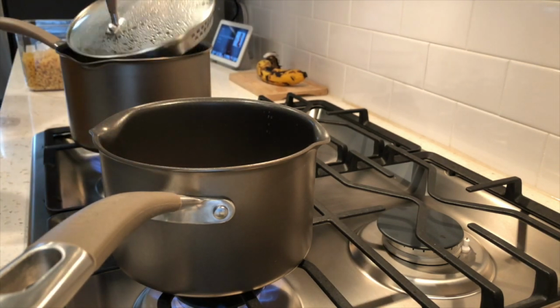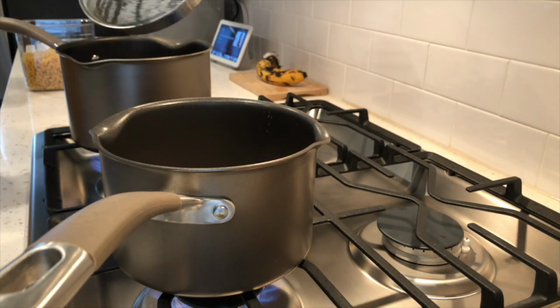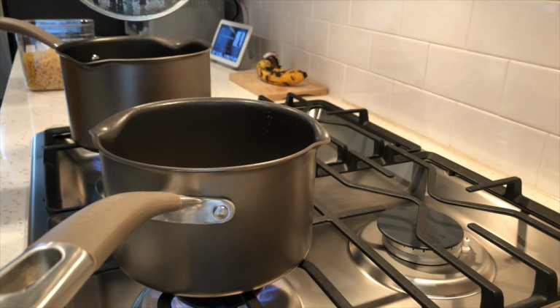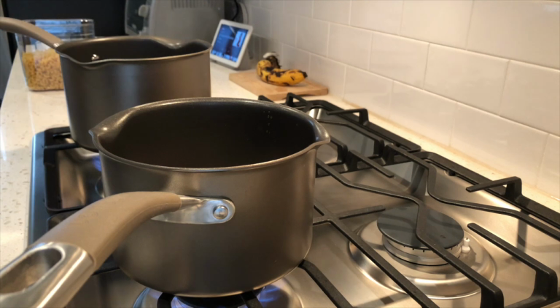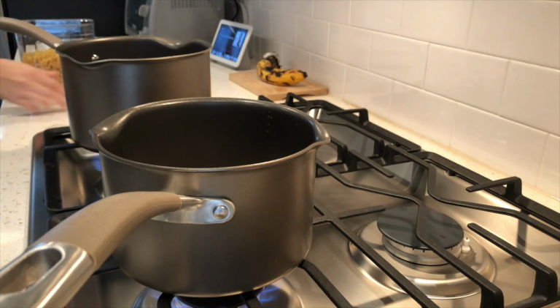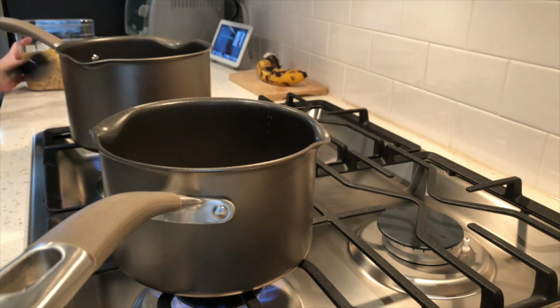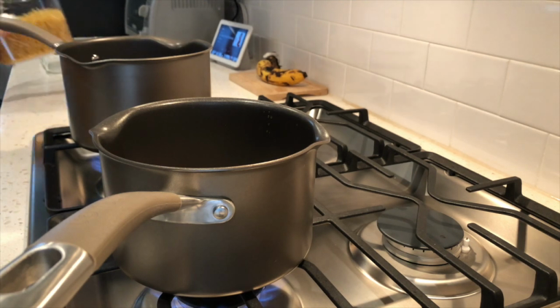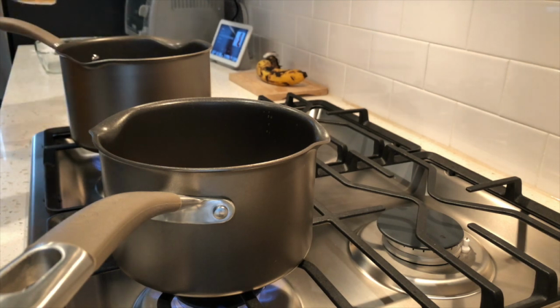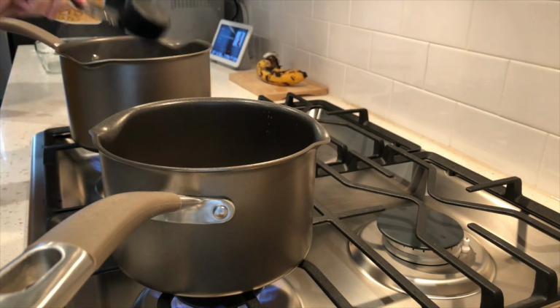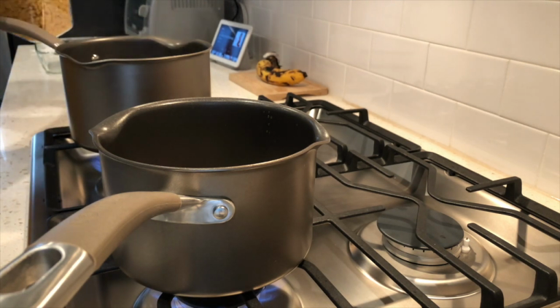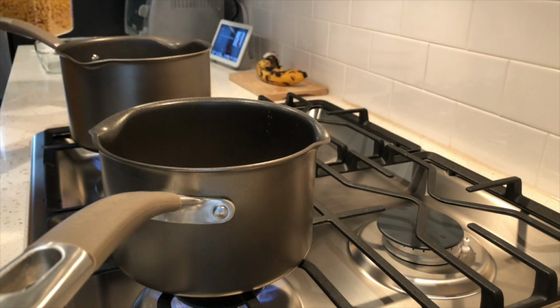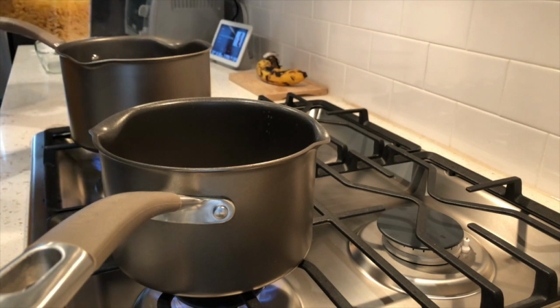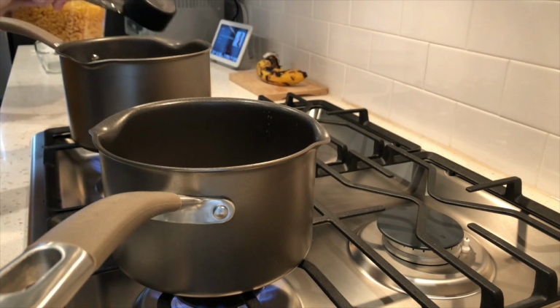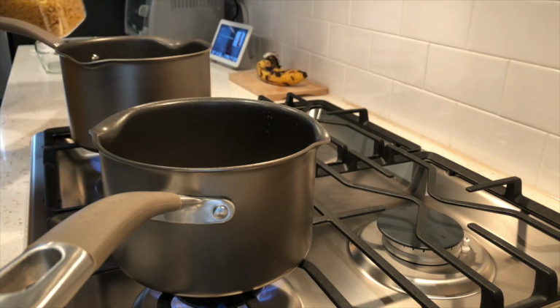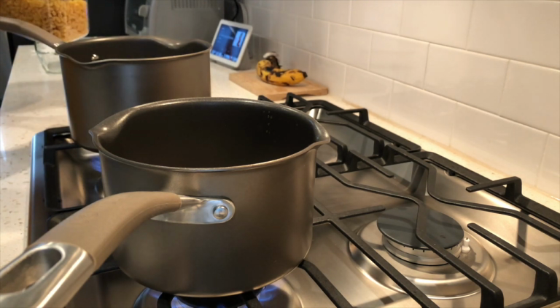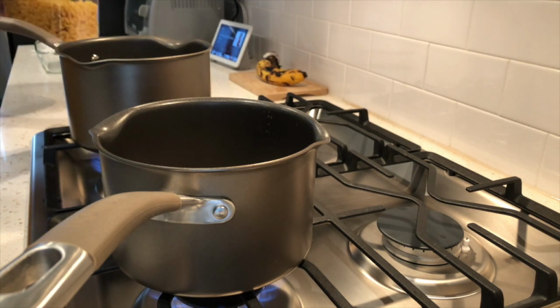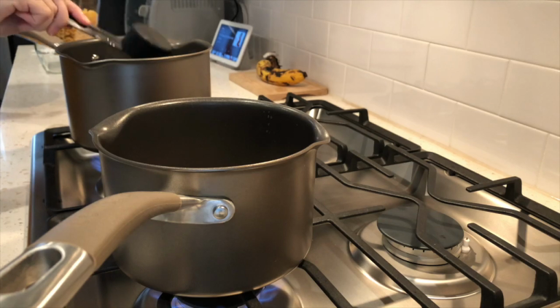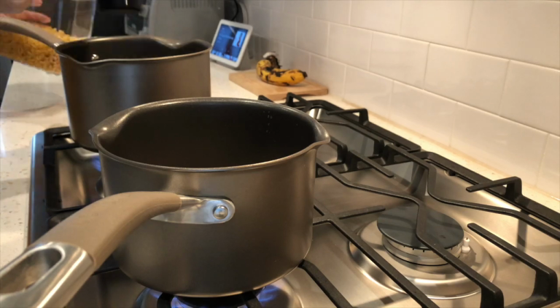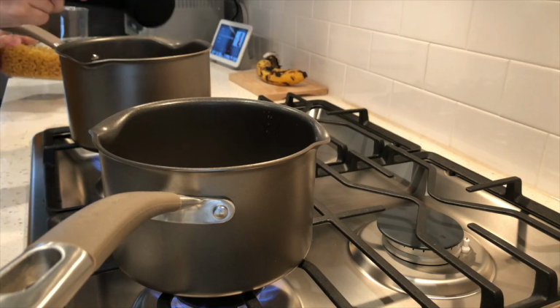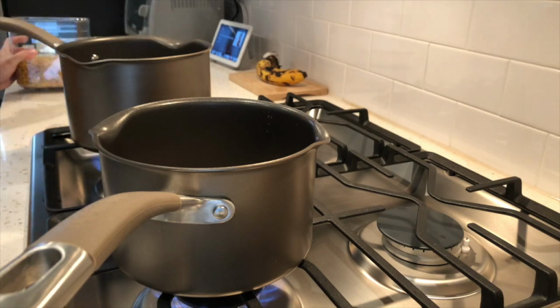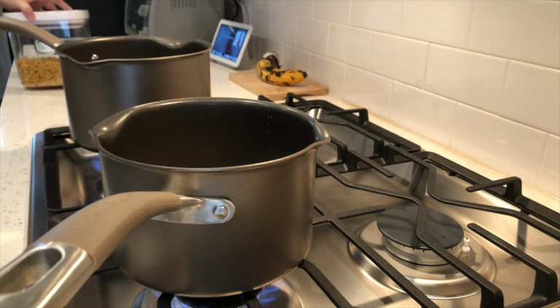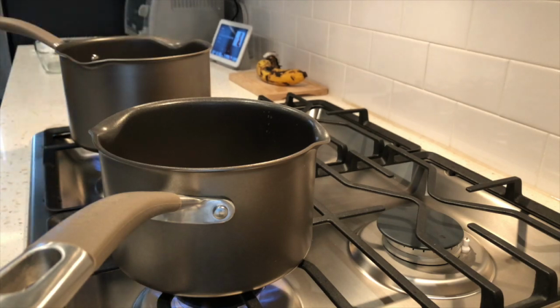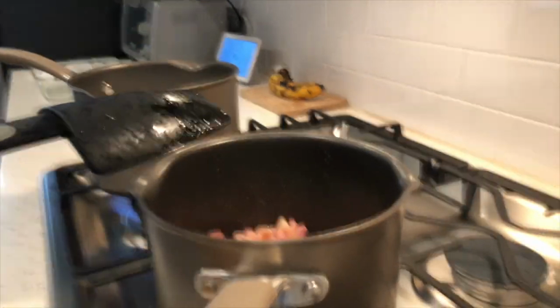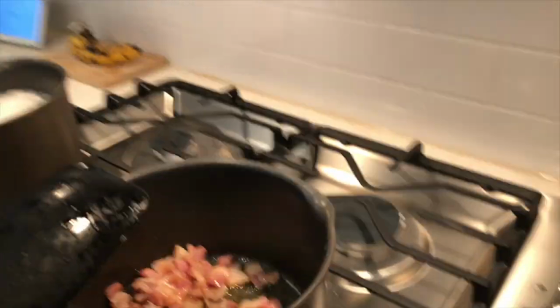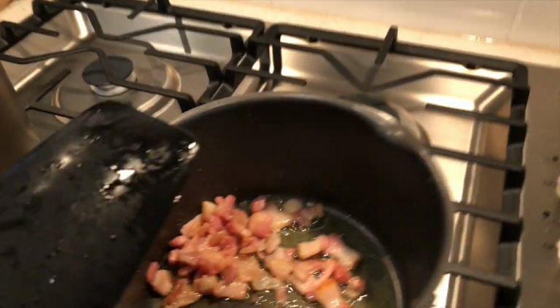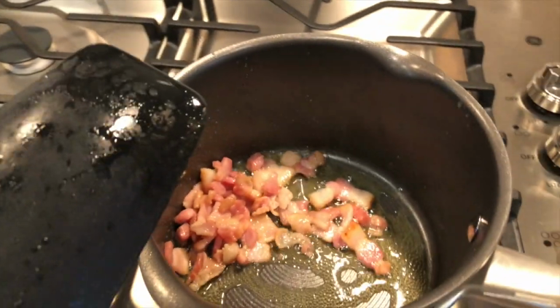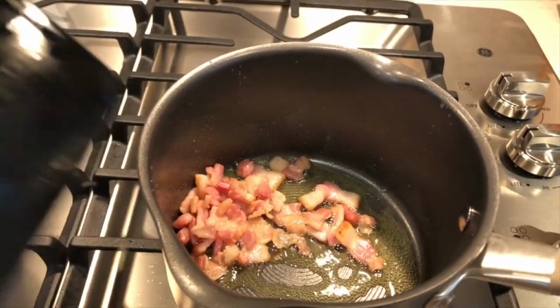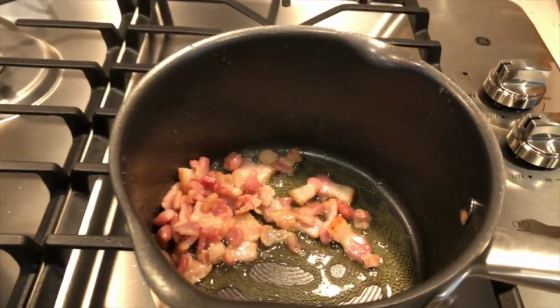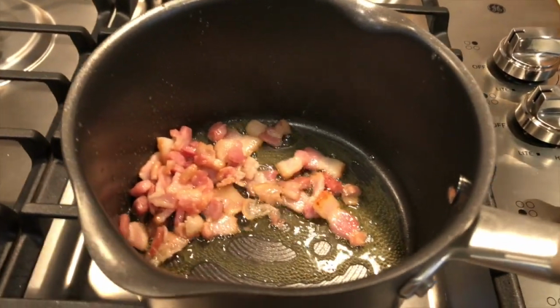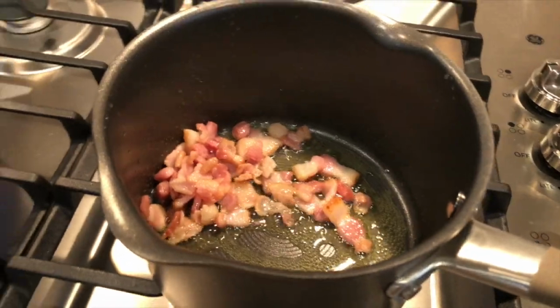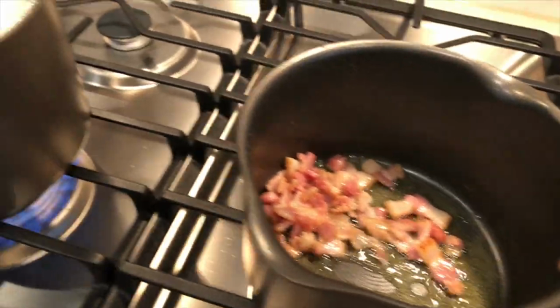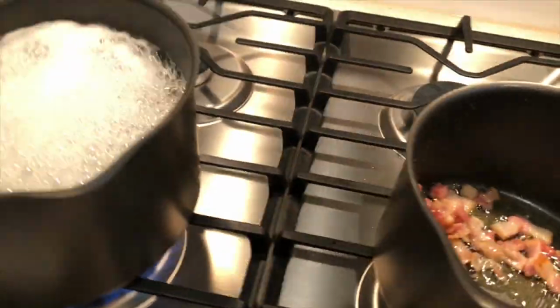Grab another pot and boil water so we can start cooking the pasta until al dente. I used a cup of elbow pasta. Your stovetop should look something like this with both pots going.